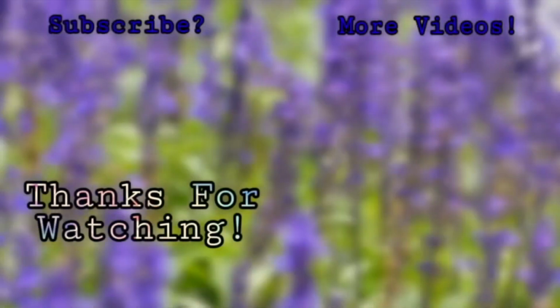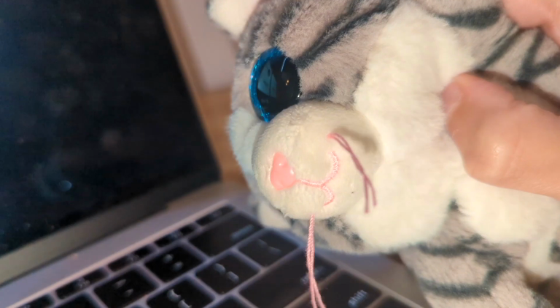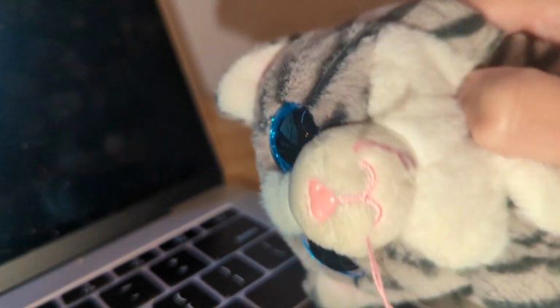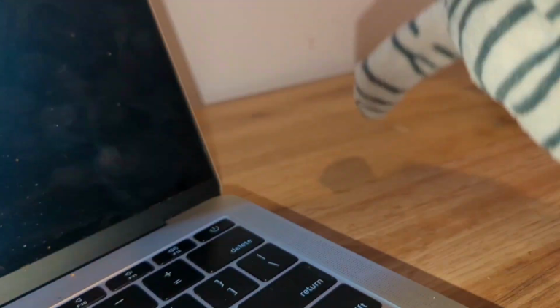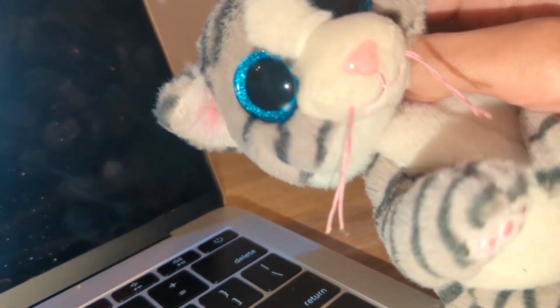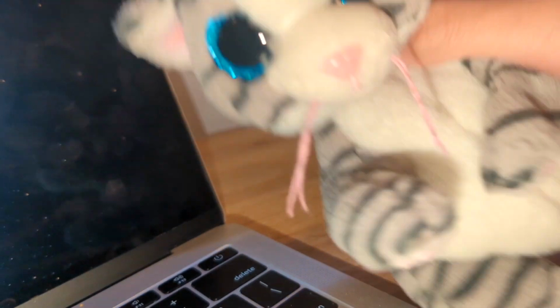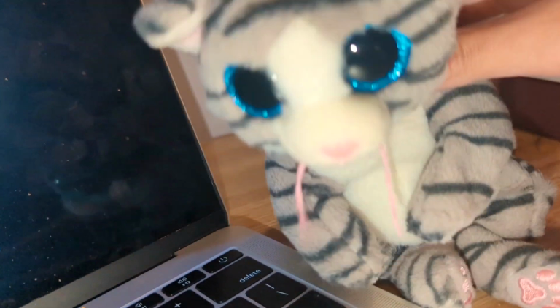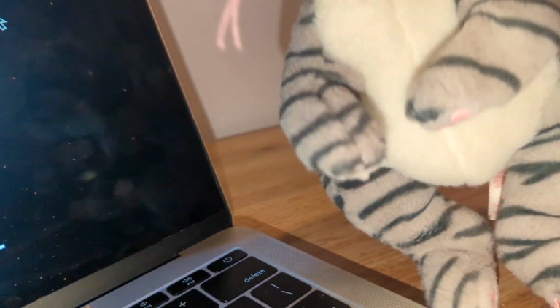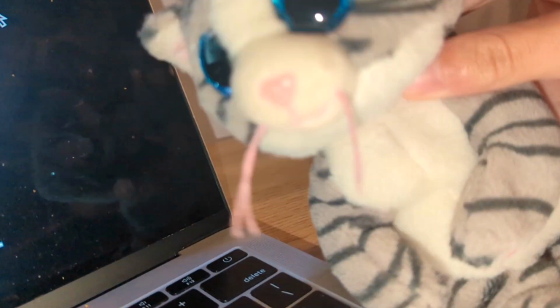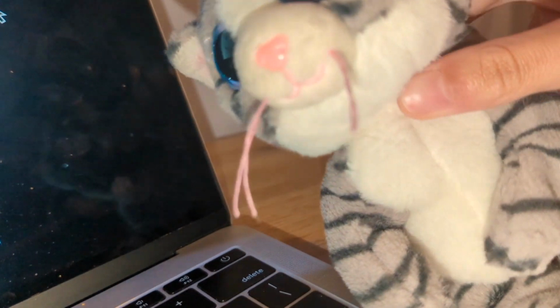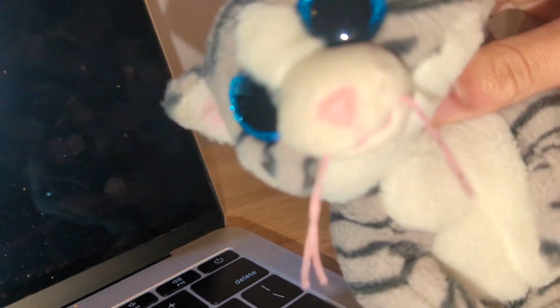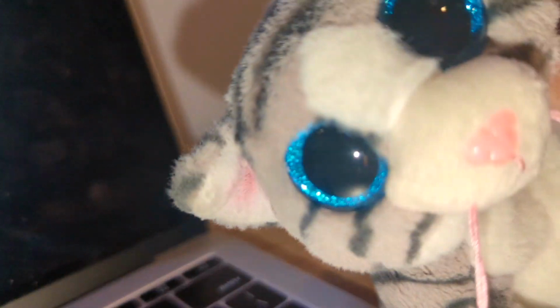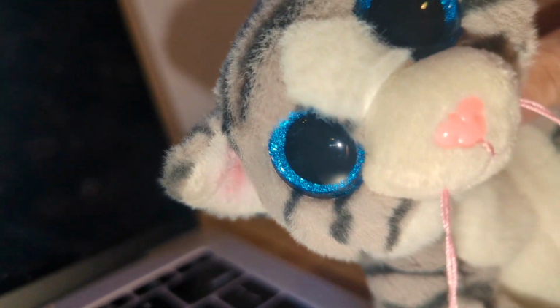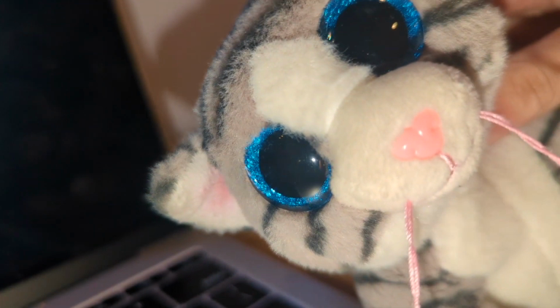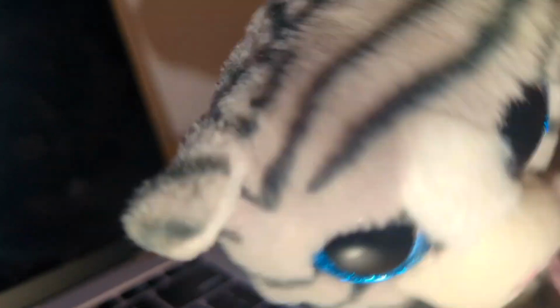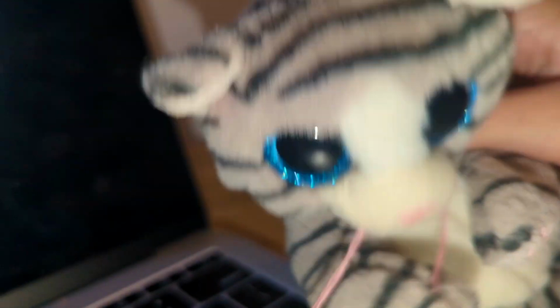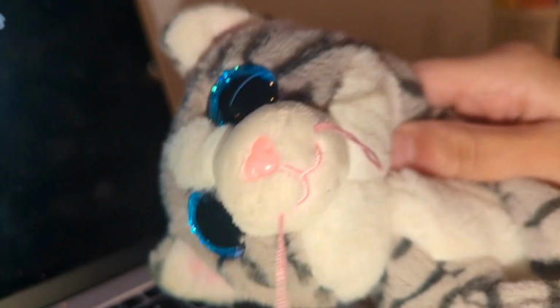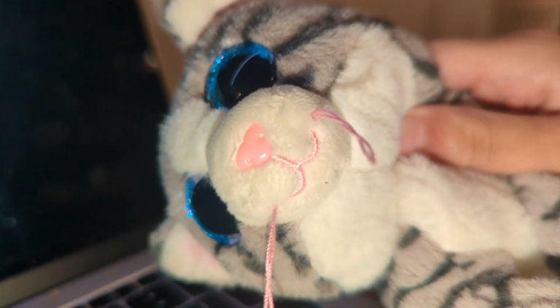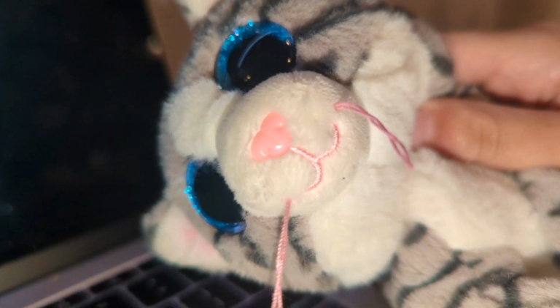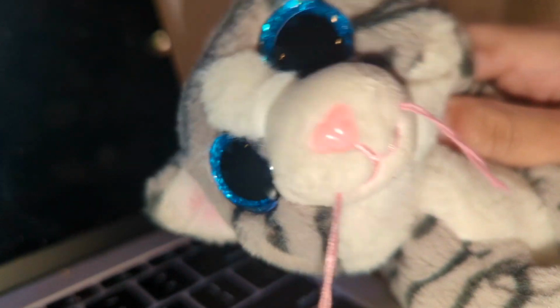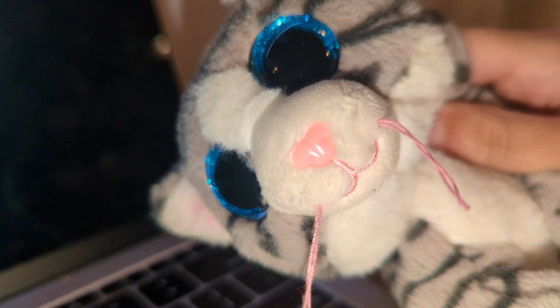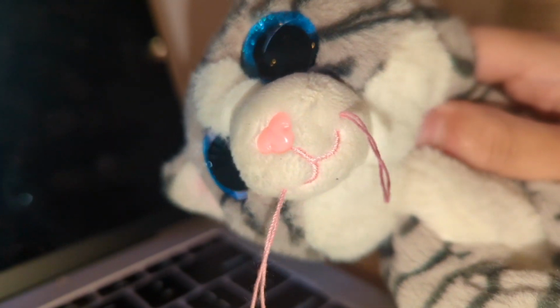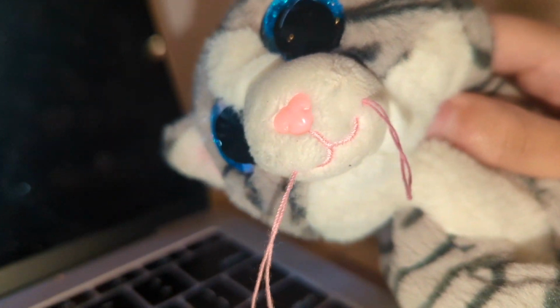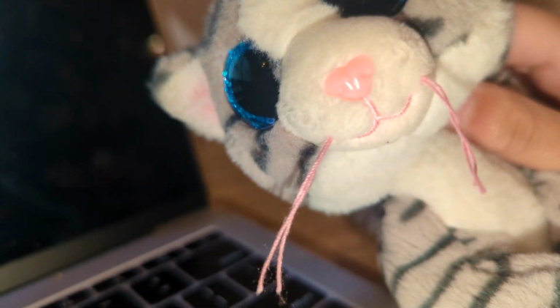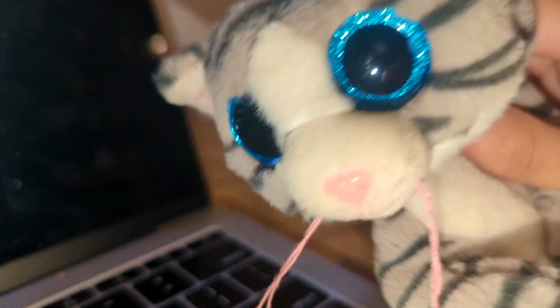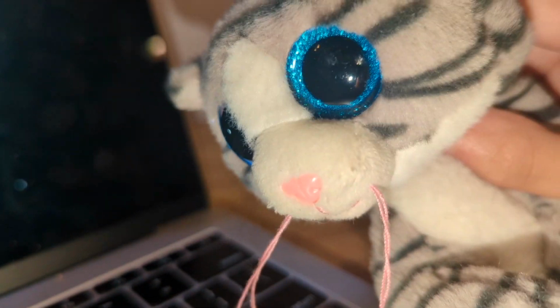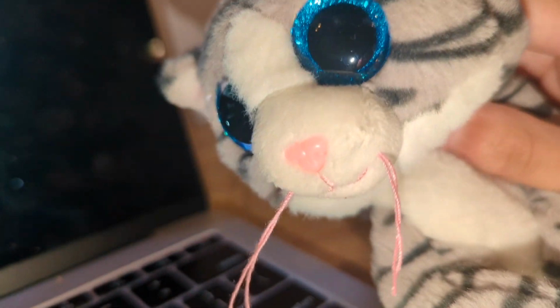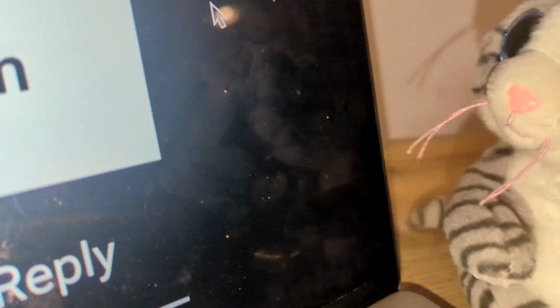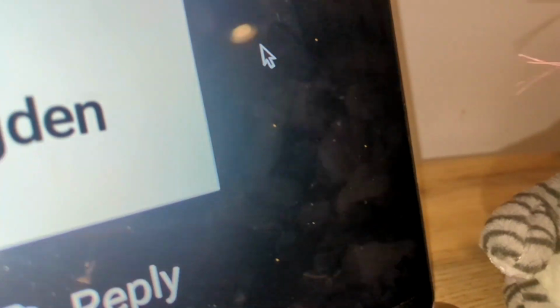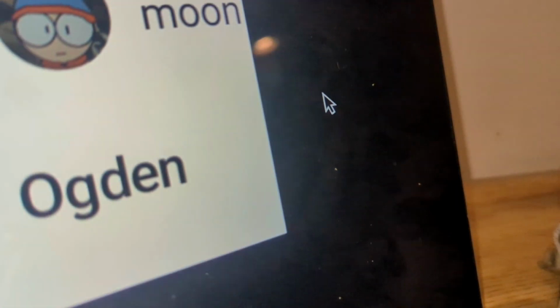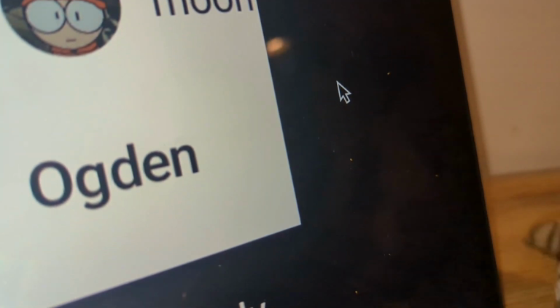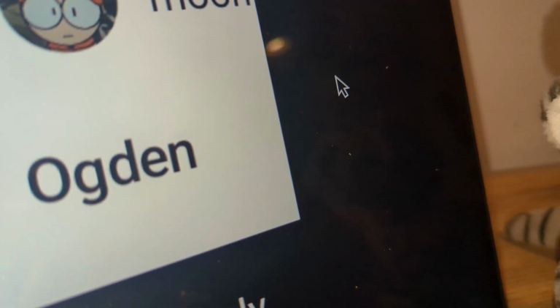I forgot to screenshot it, but someone suggested the name Harry, and I actually like that name. I might use that as his last name. Moon says Ogden.